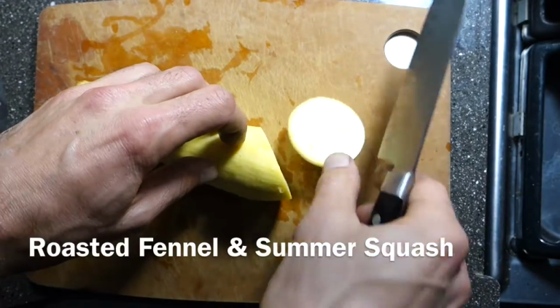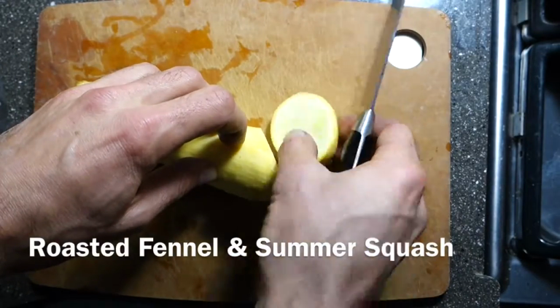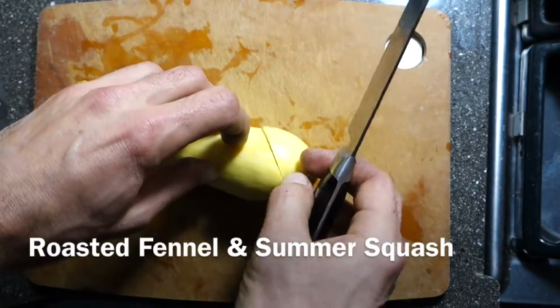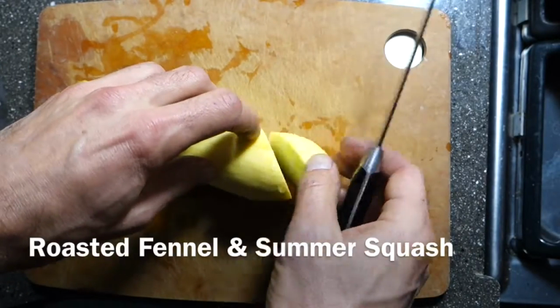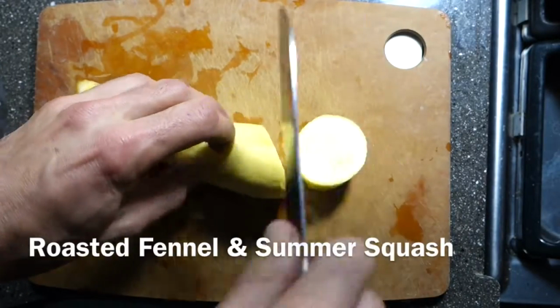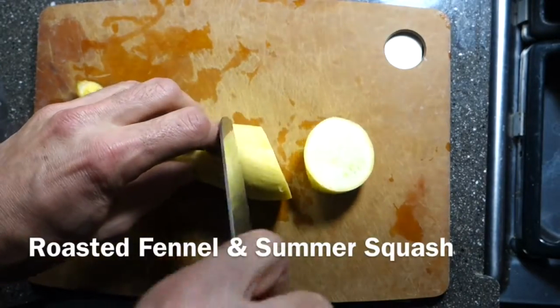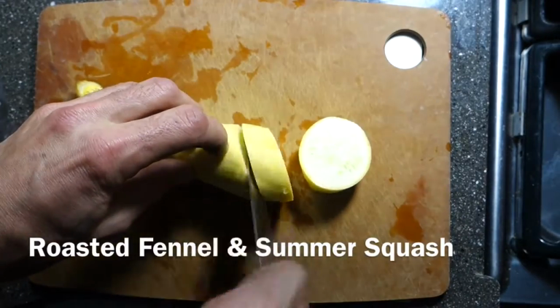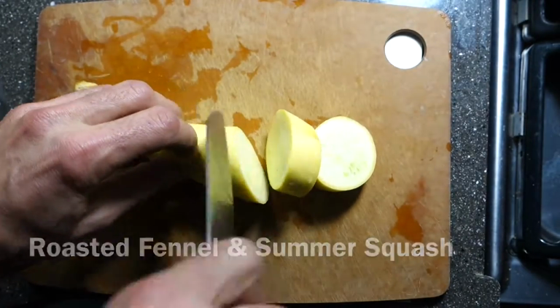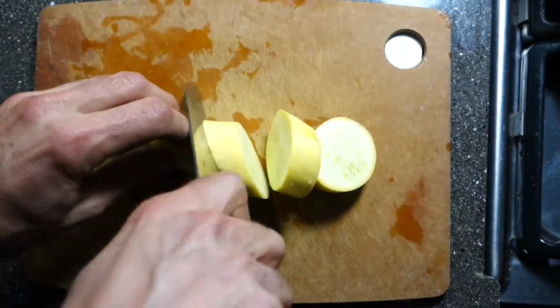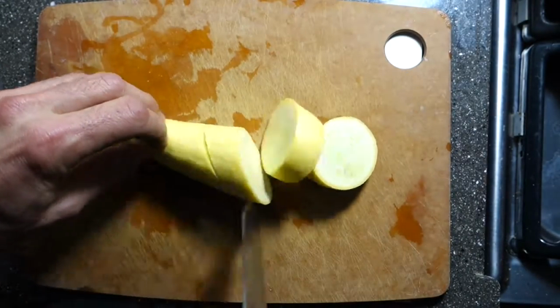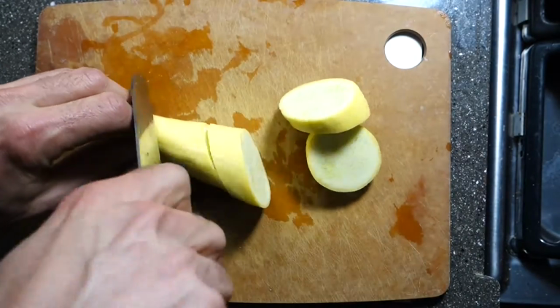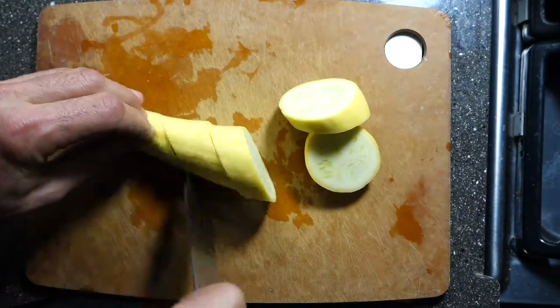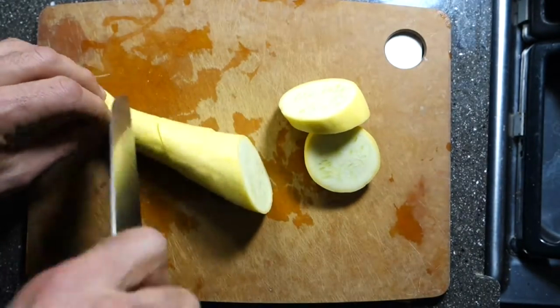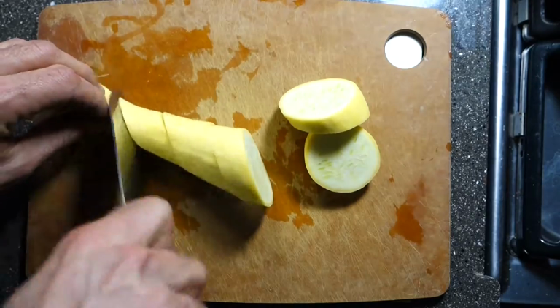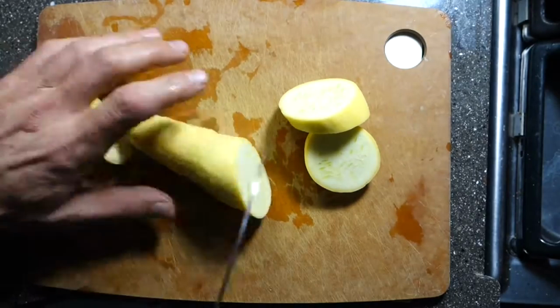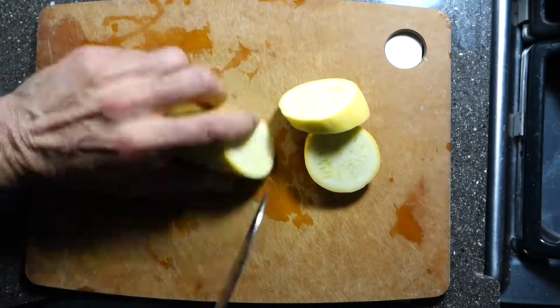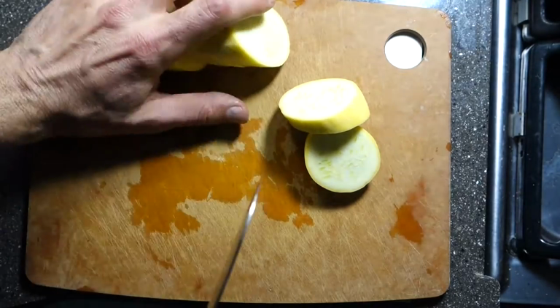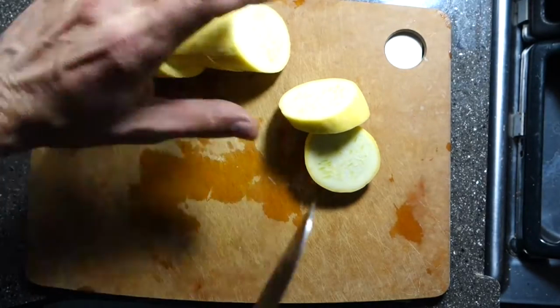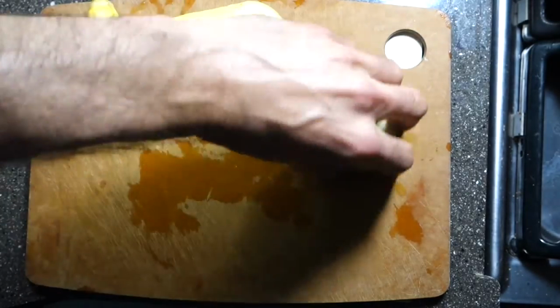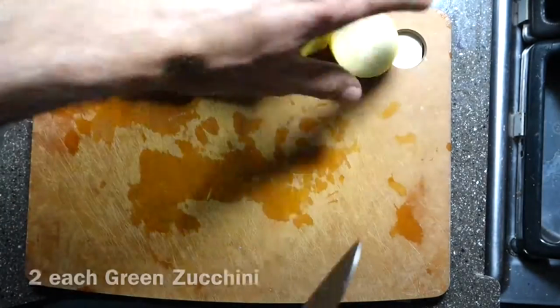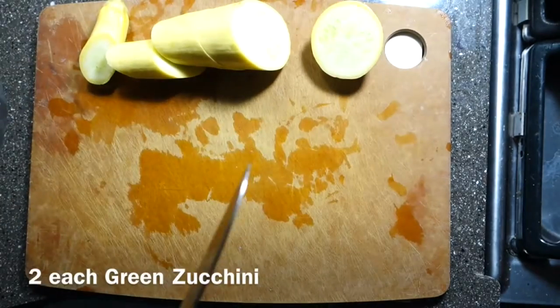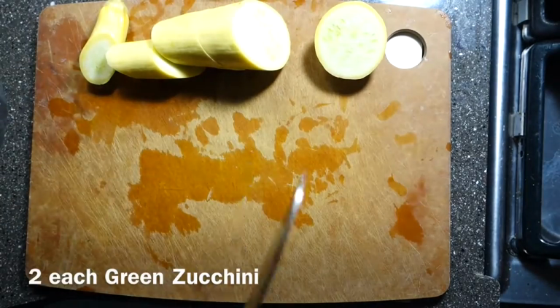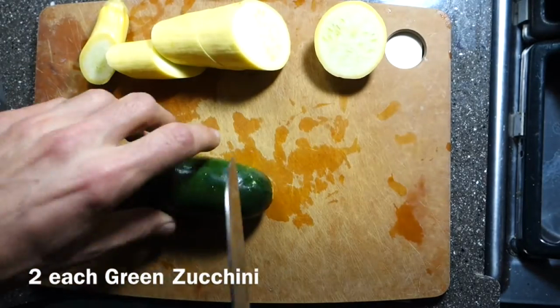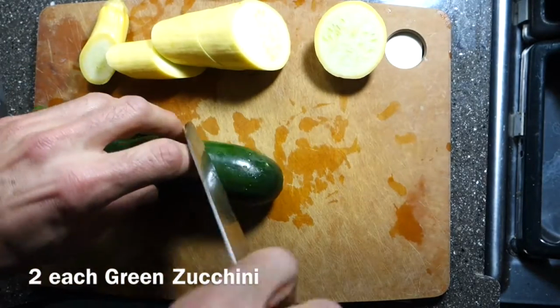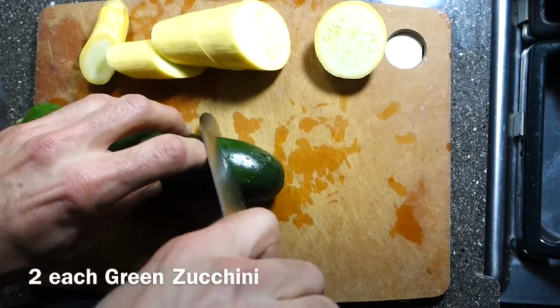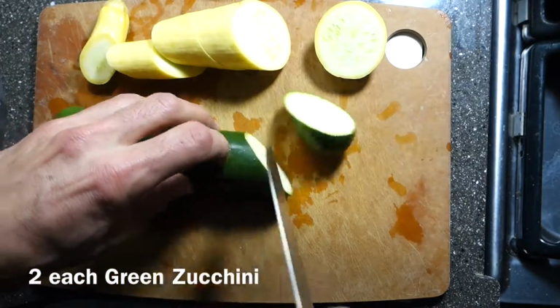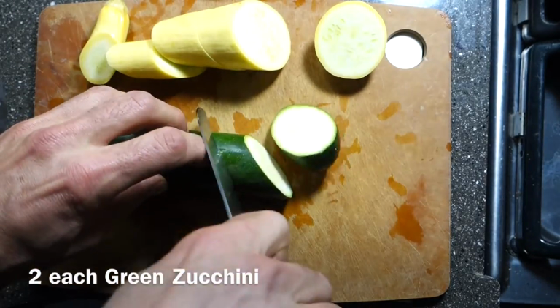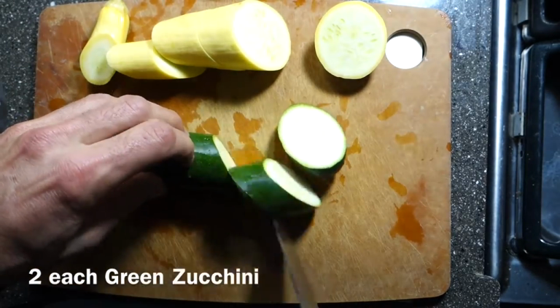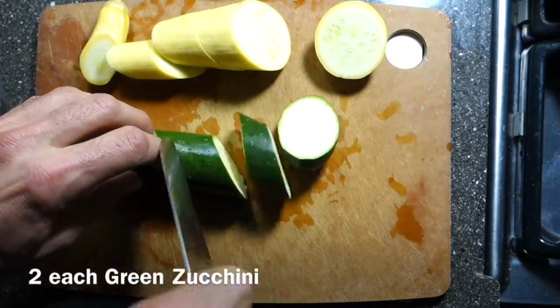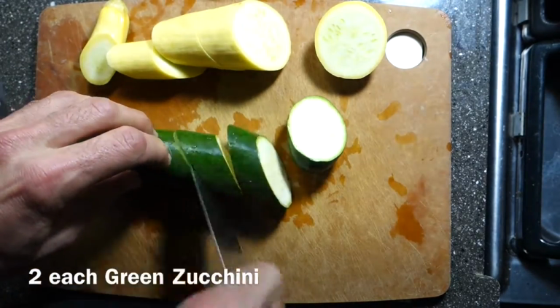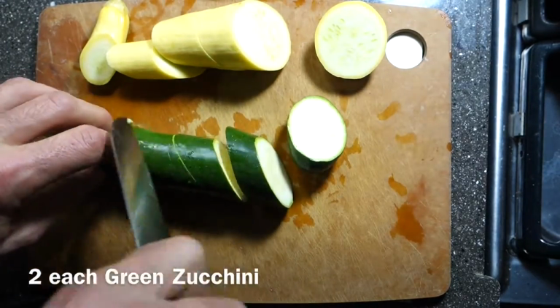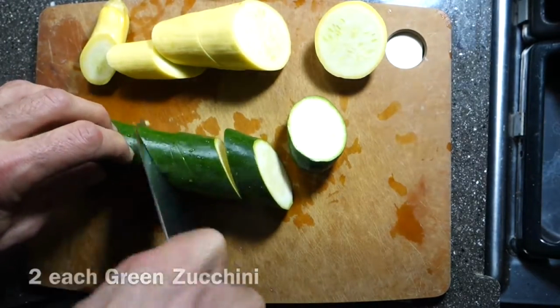Slice the yellow squash half inch thick. Also slice the green zucchini.